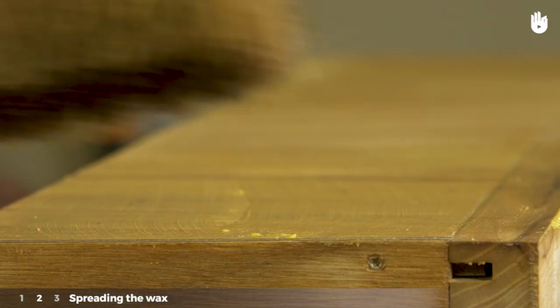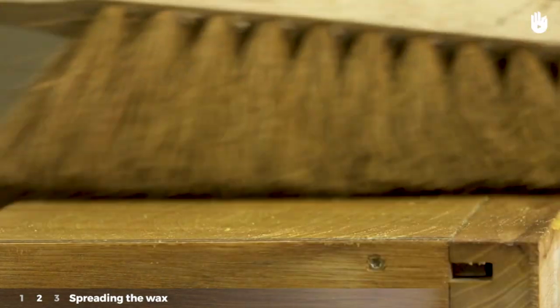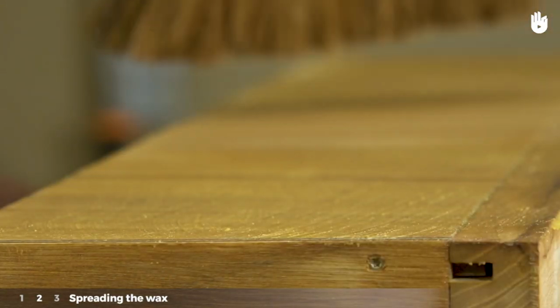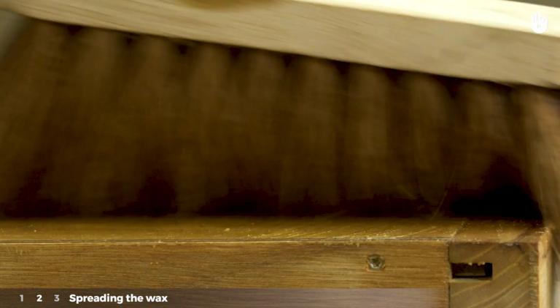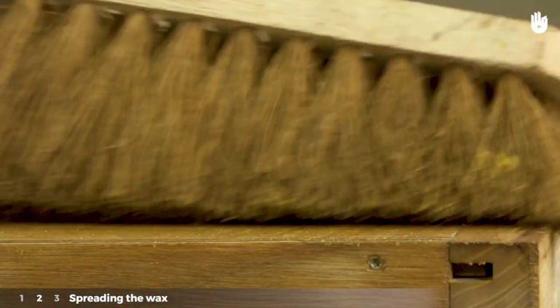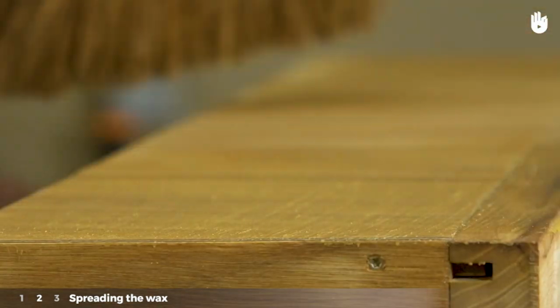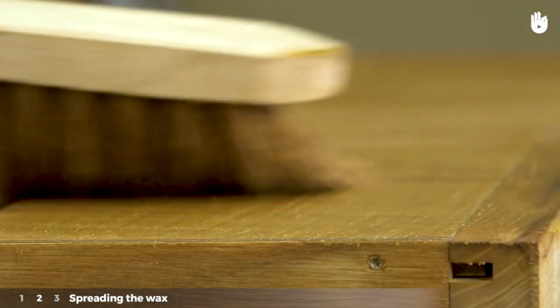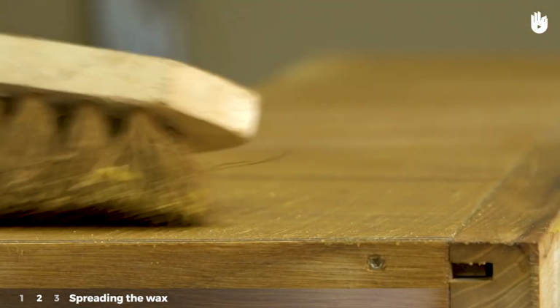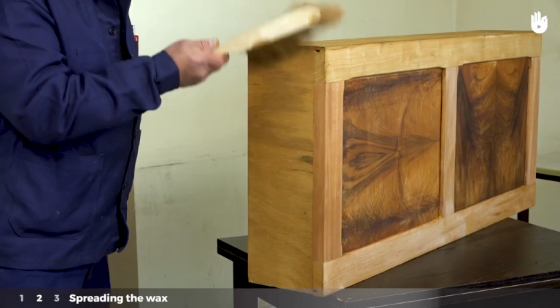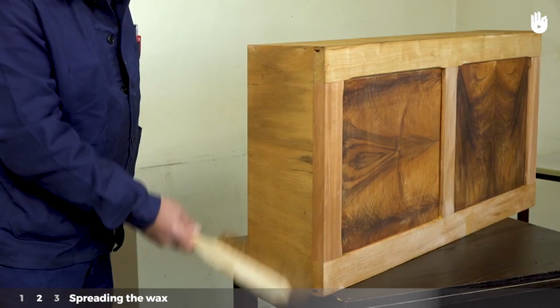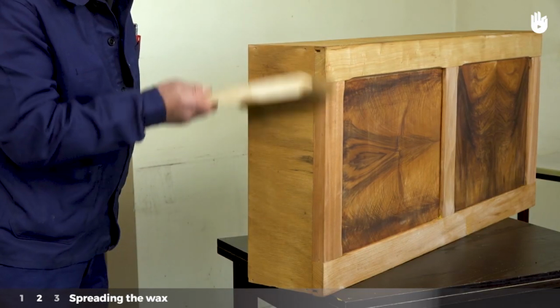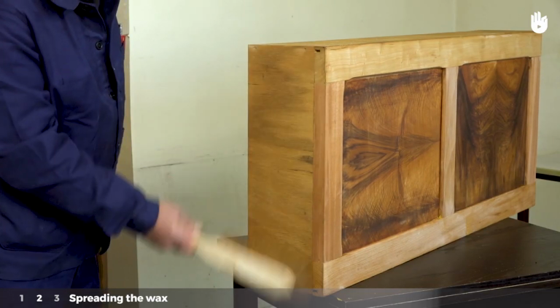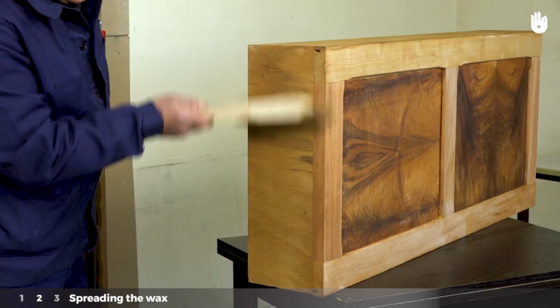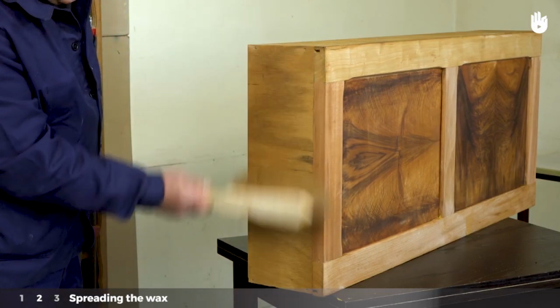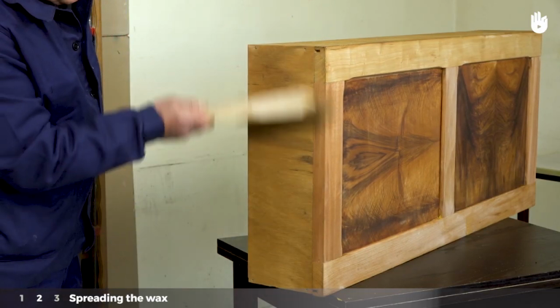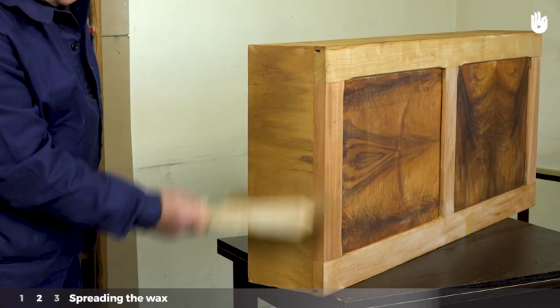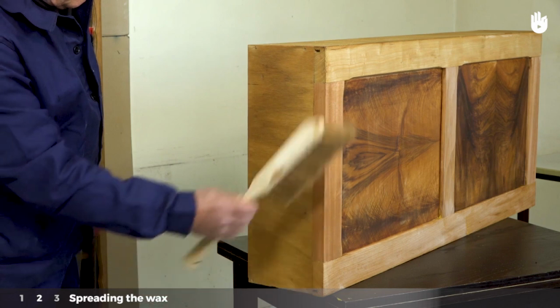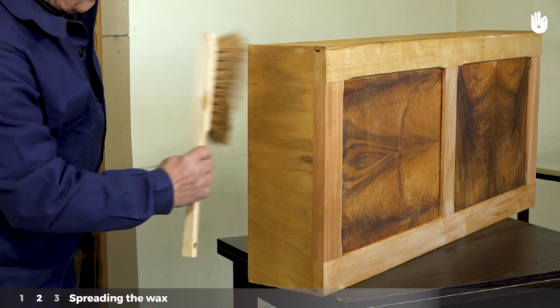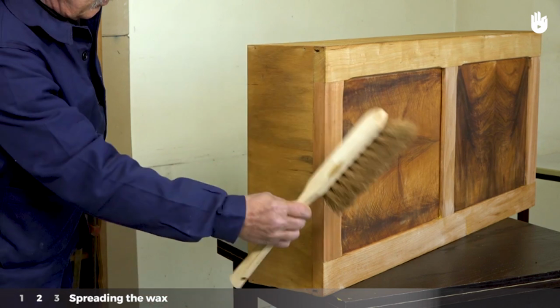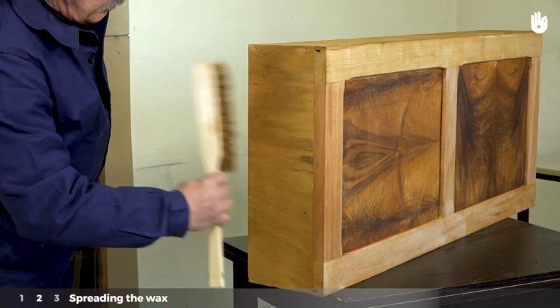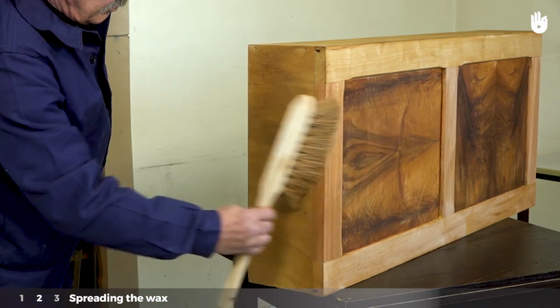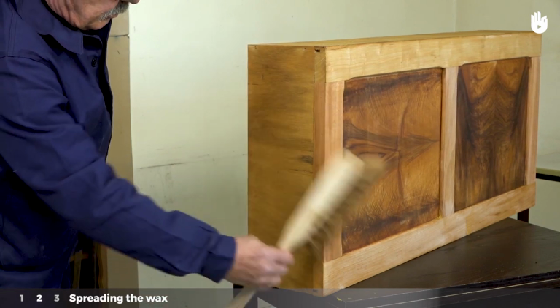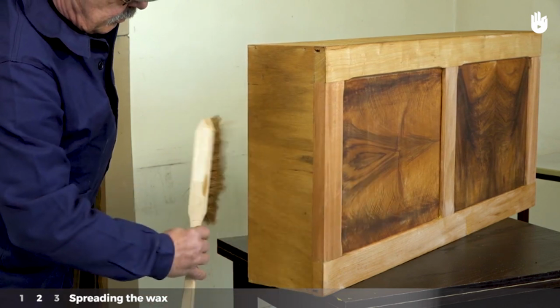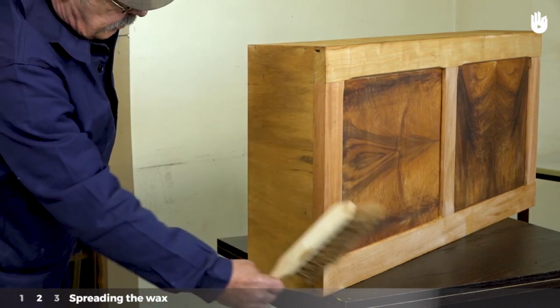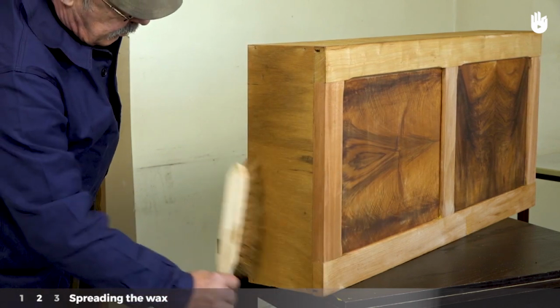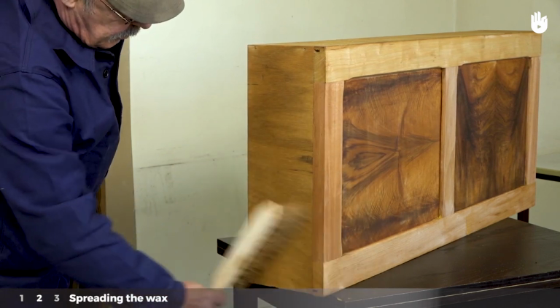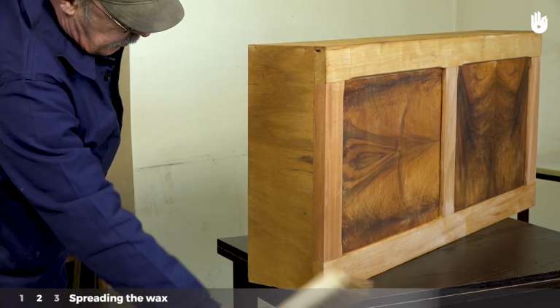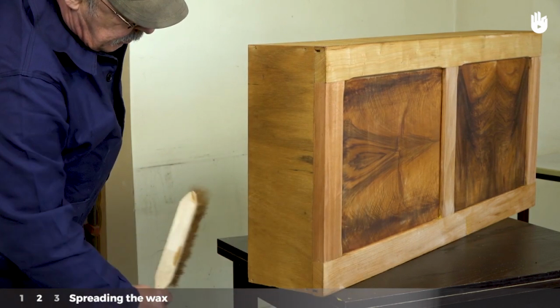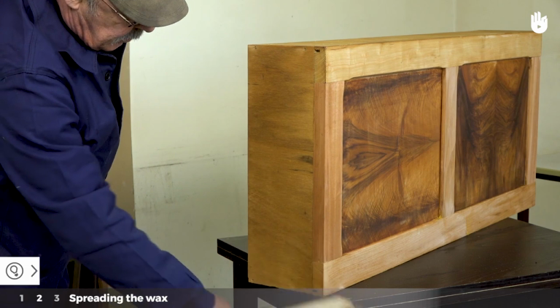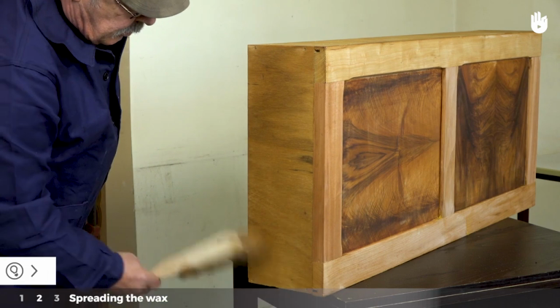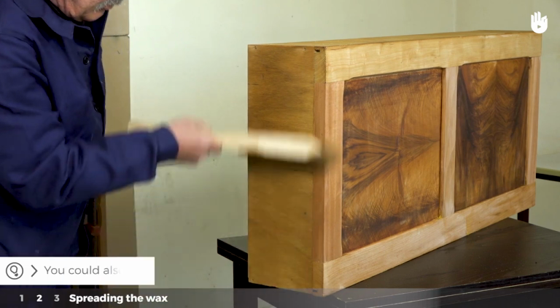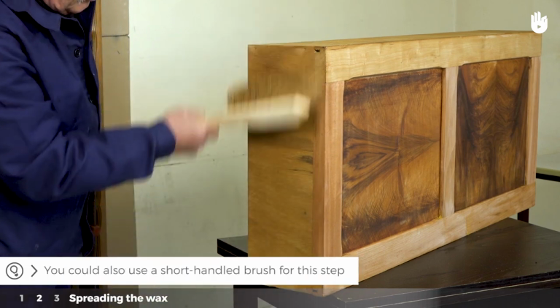Step 2: Spreading the wax. To spread the wax, run a wallpaper brush over the furniture, again following the cross-coat method. Don't press down on the wood, but rather brush lightly over it, as if you were using a duster.